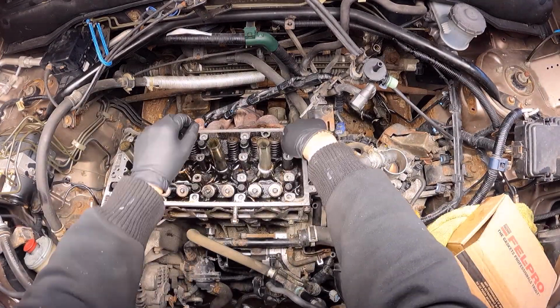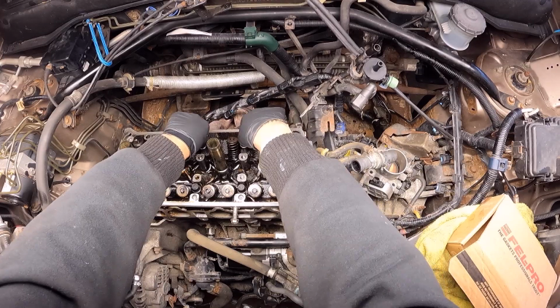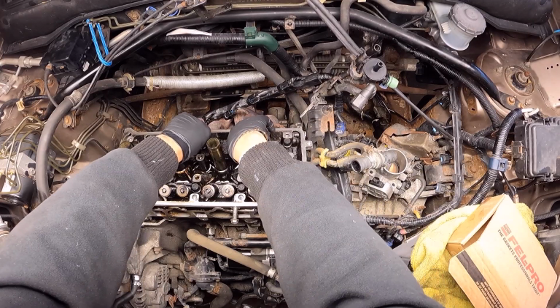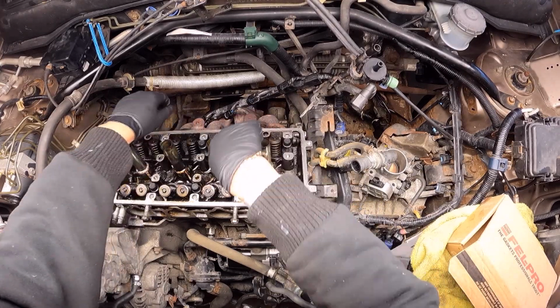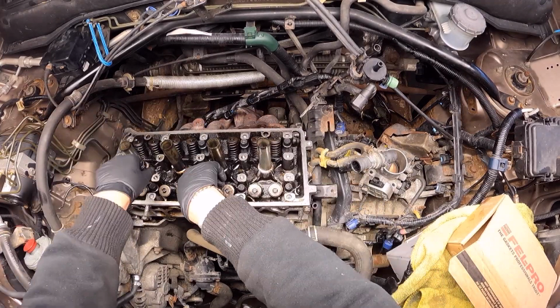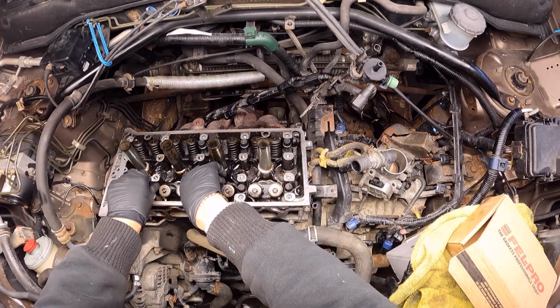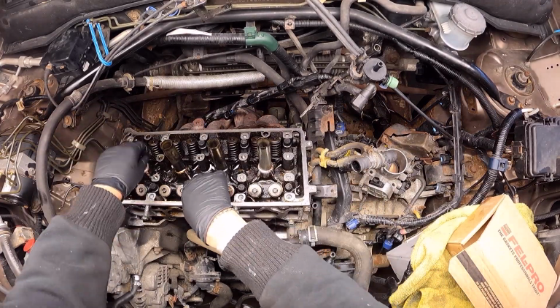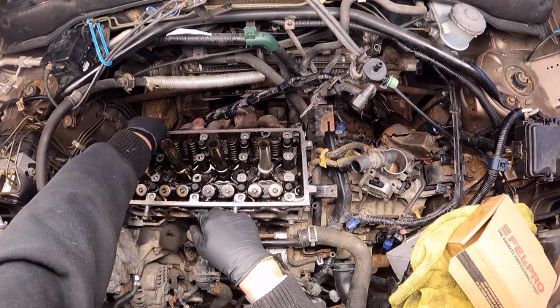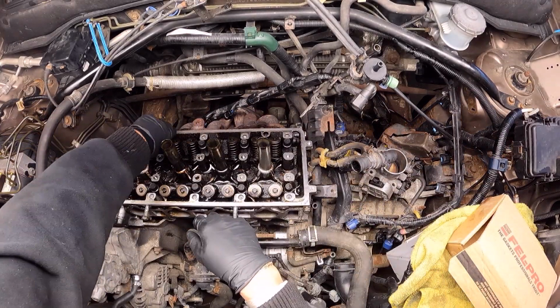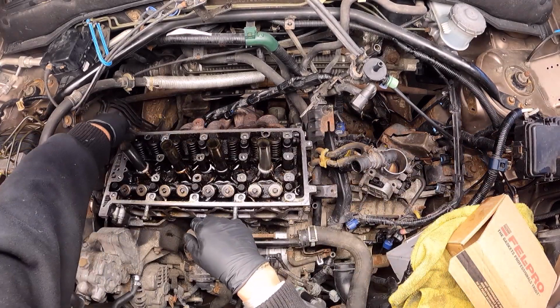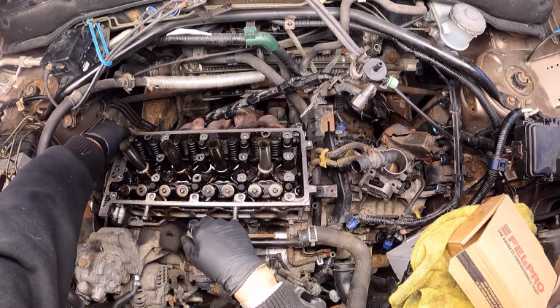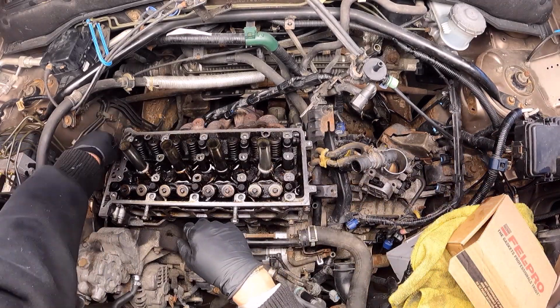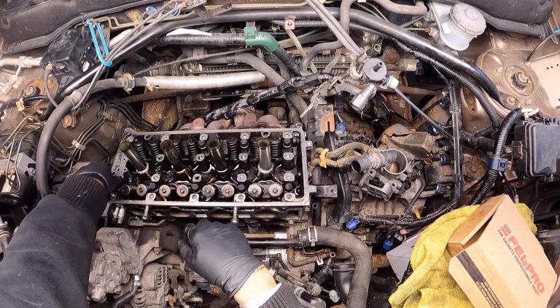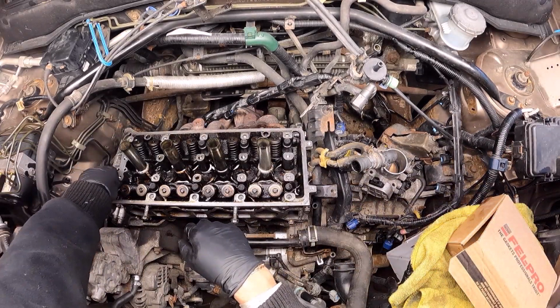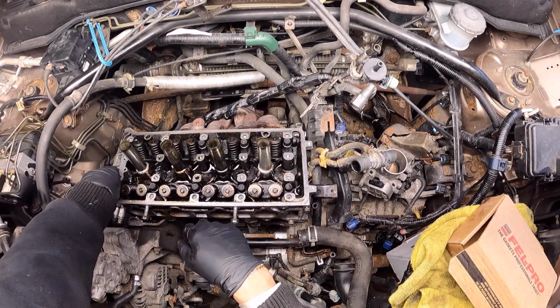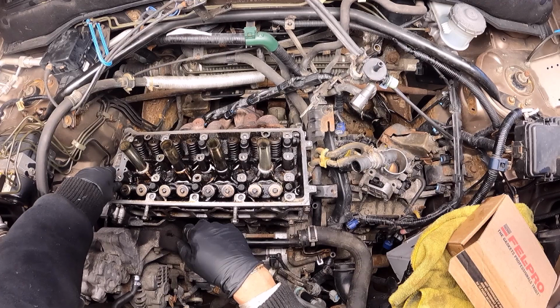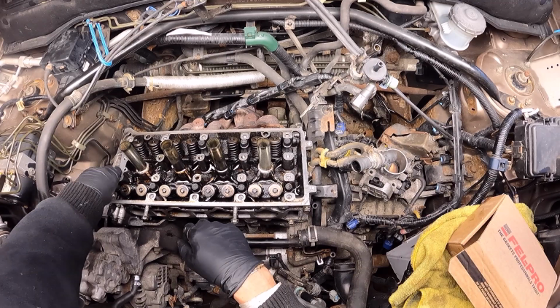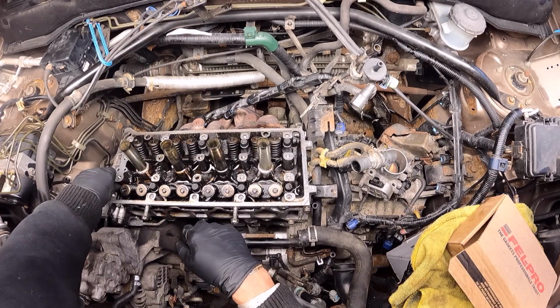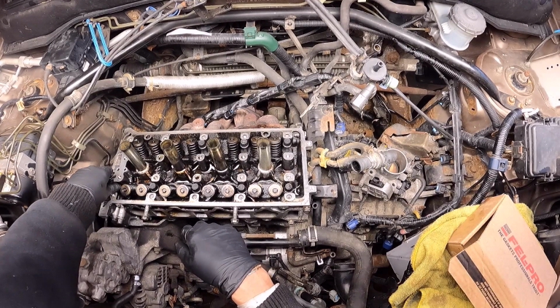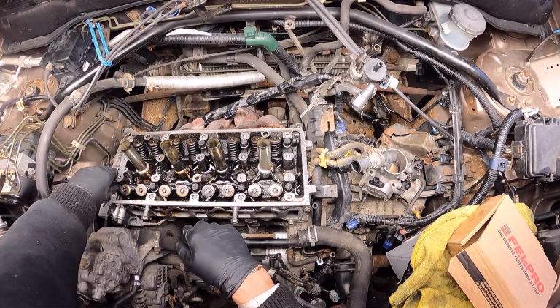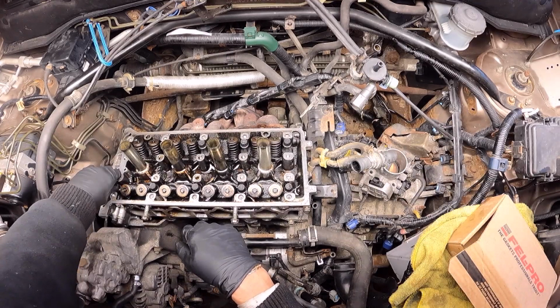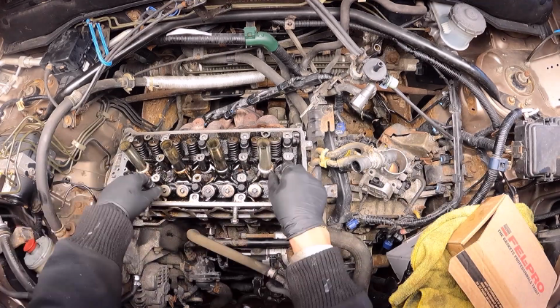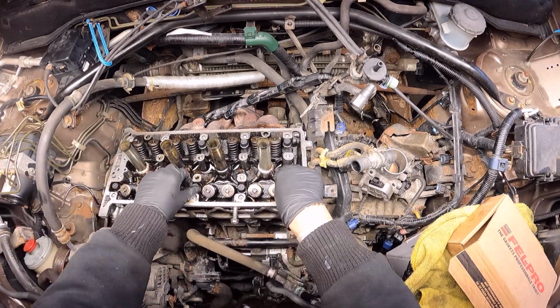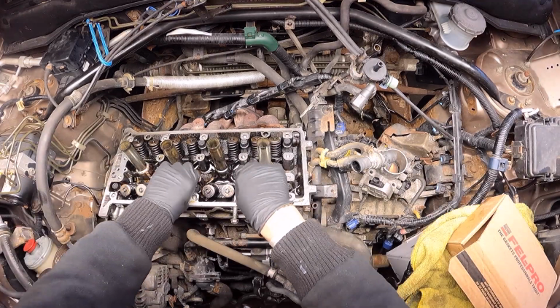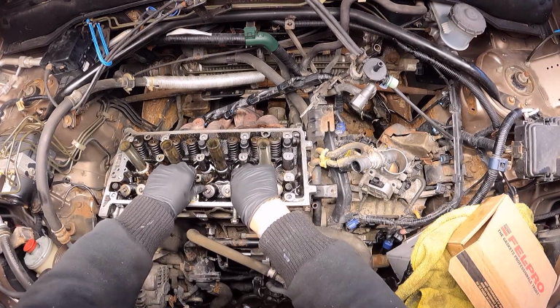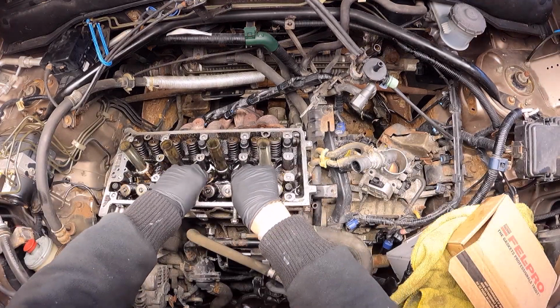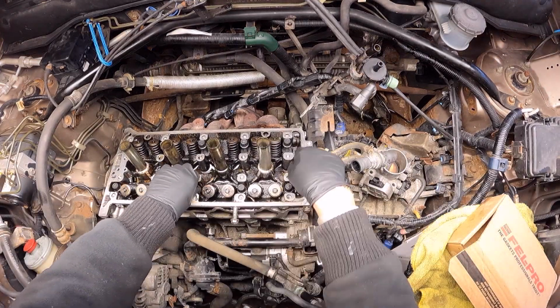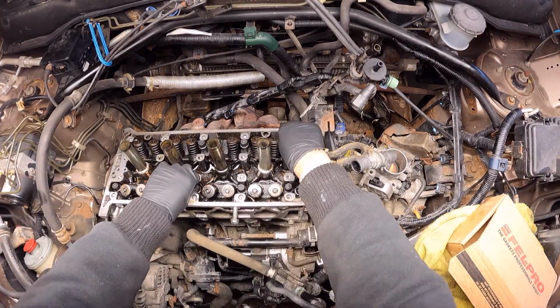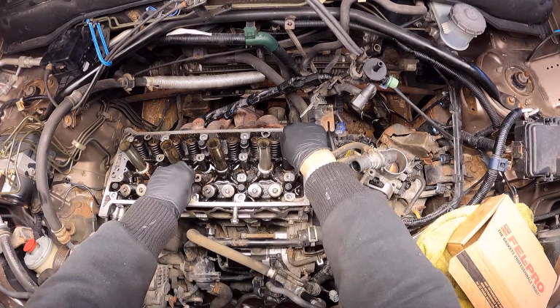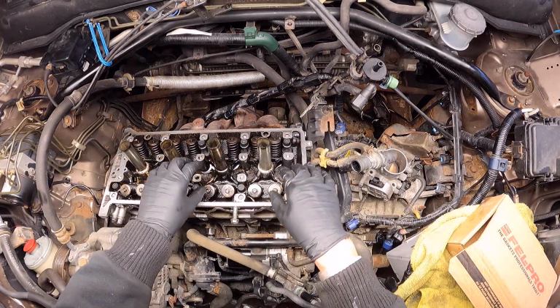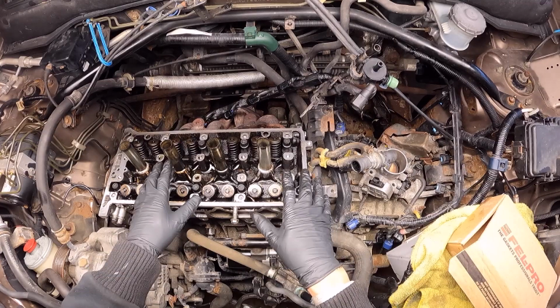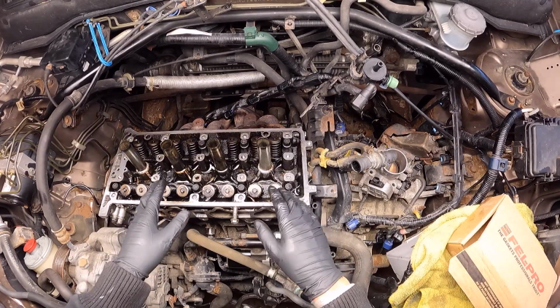All of the bolts are already in place, spinning freely. I'm going to just get them close to the final position without turning them out at all.